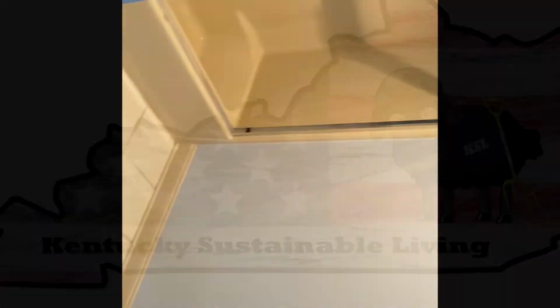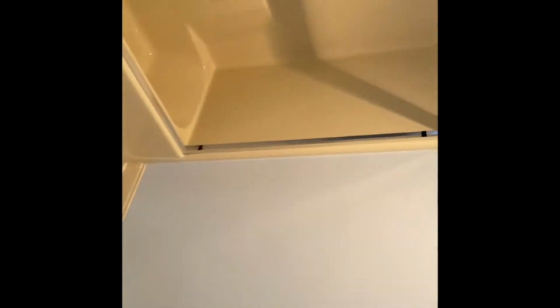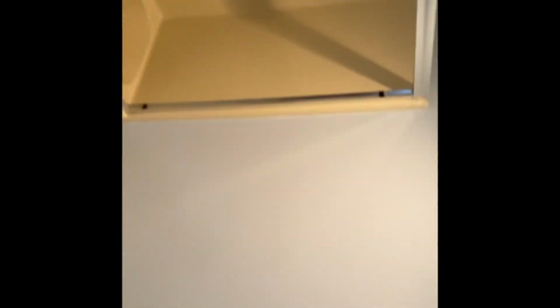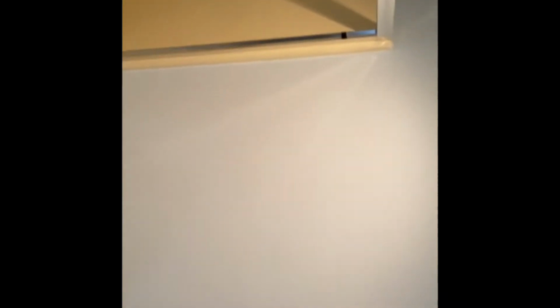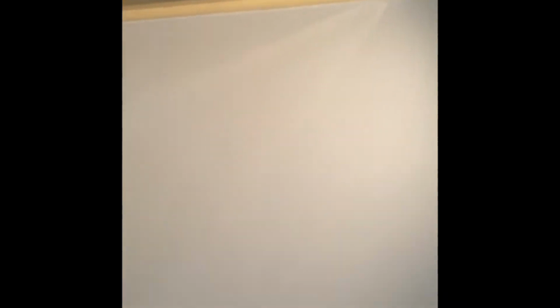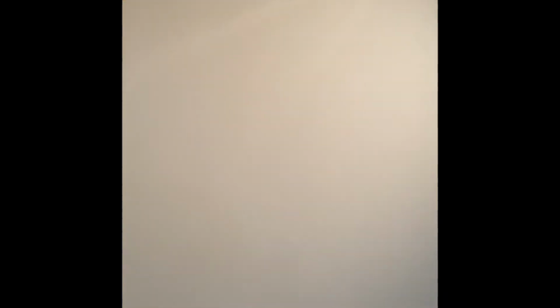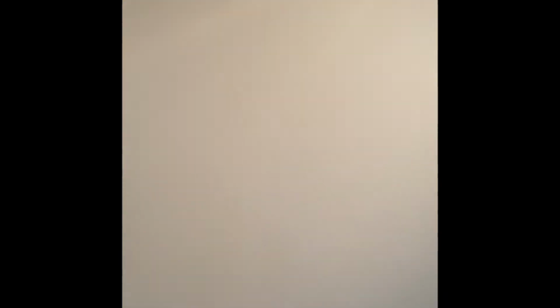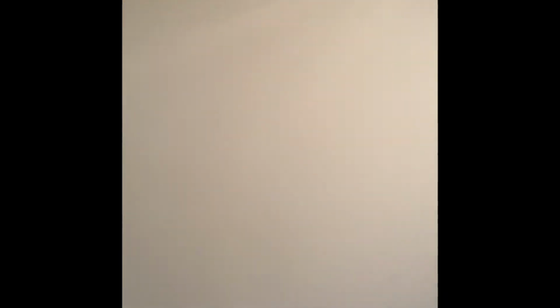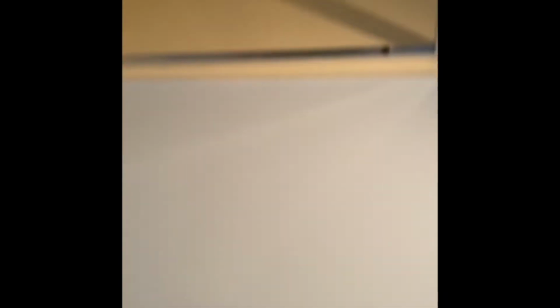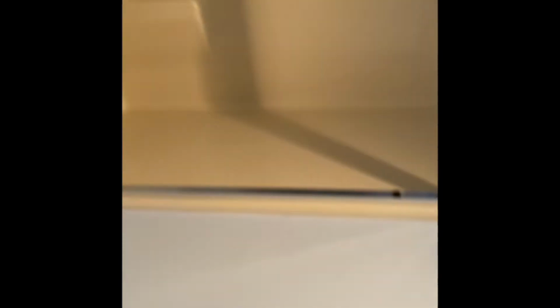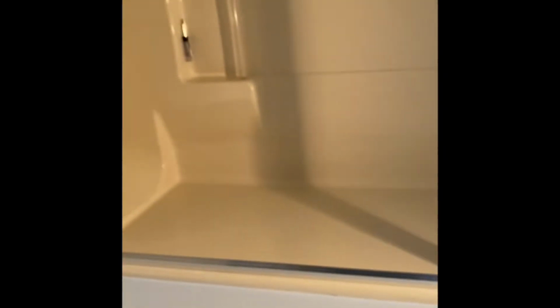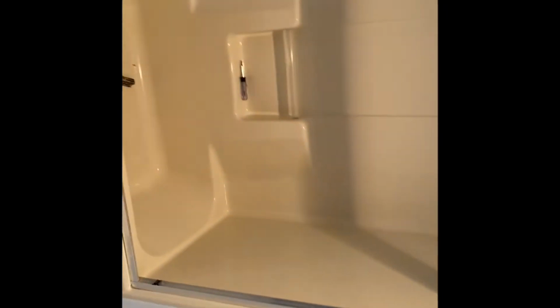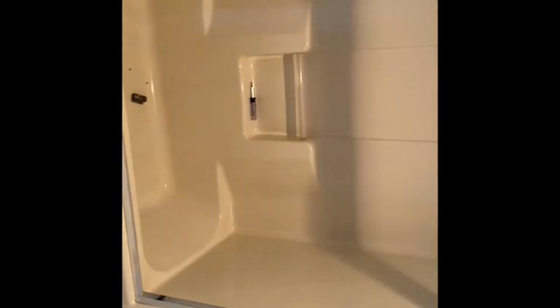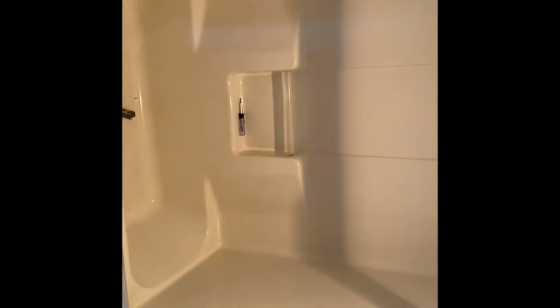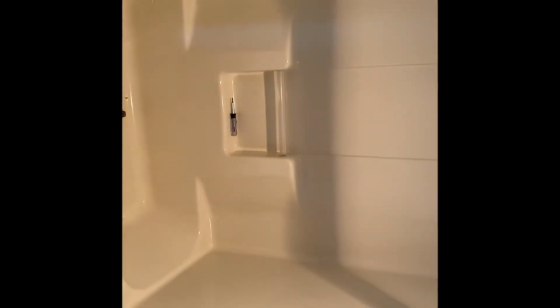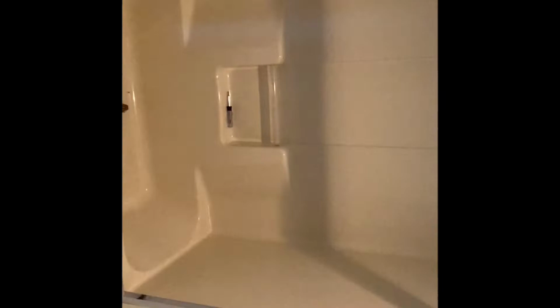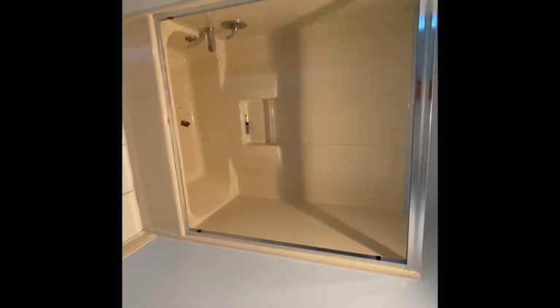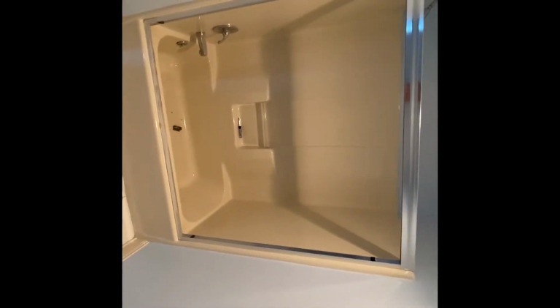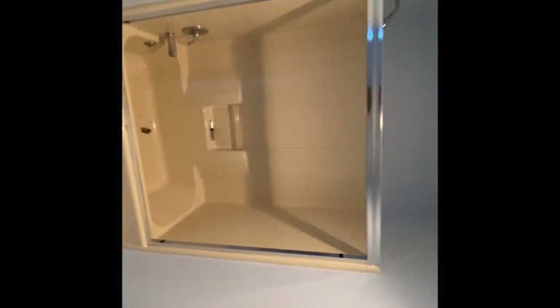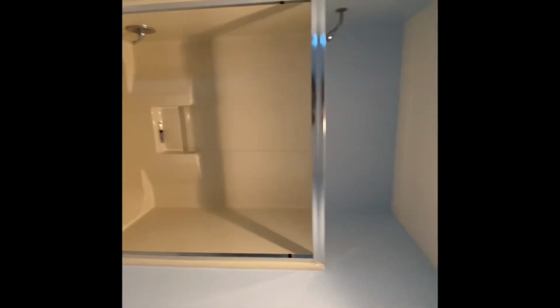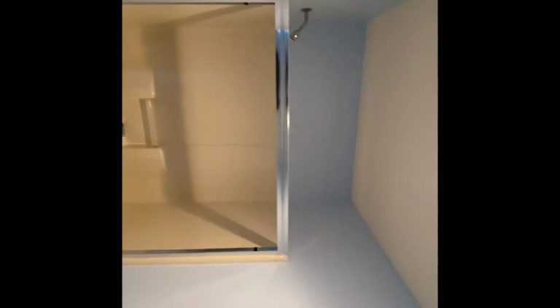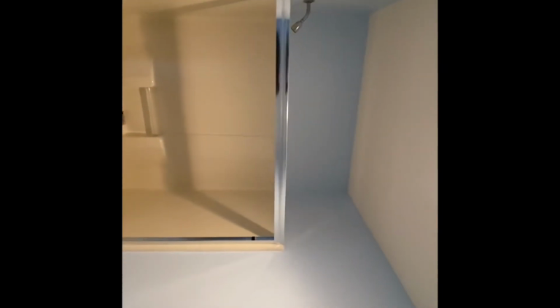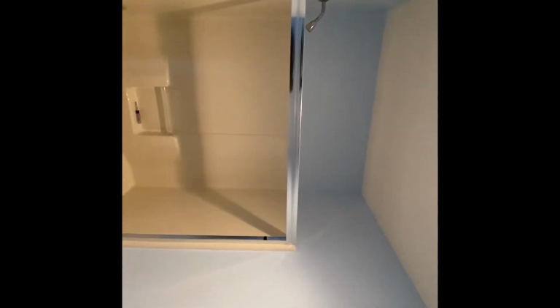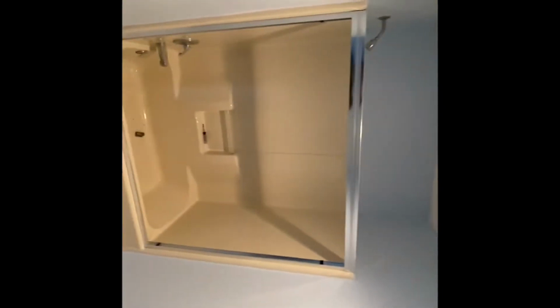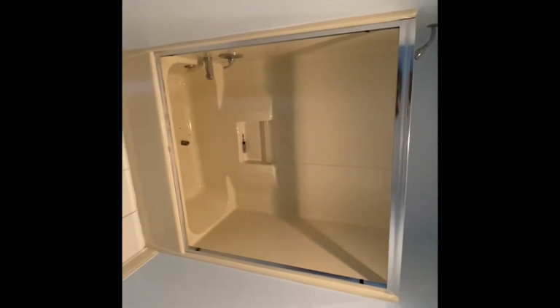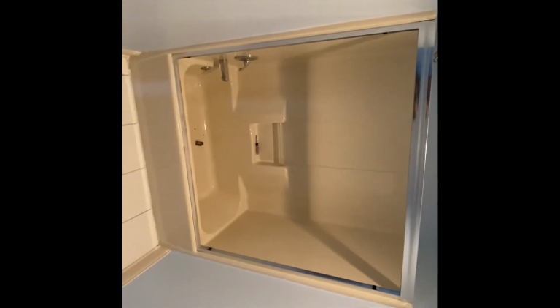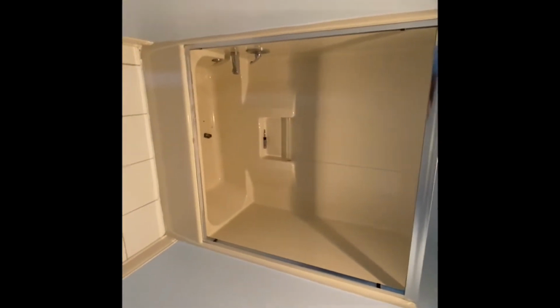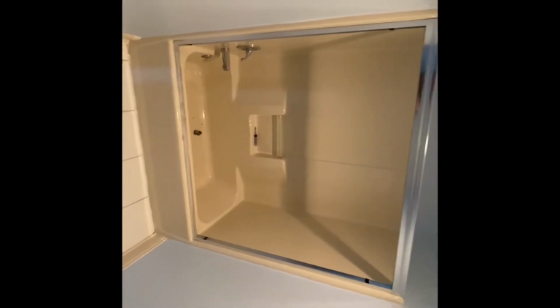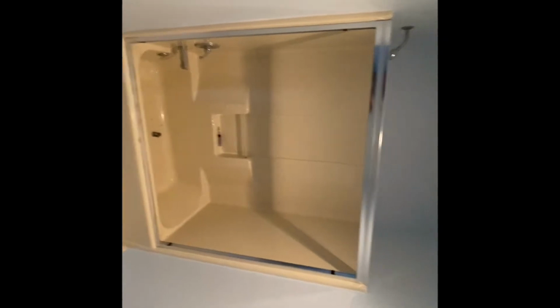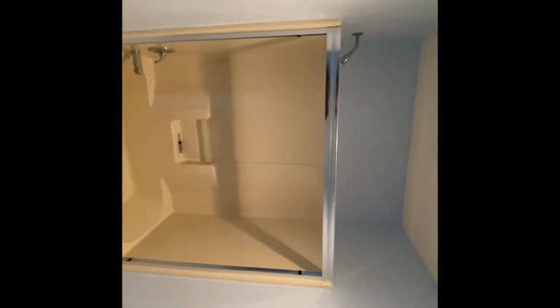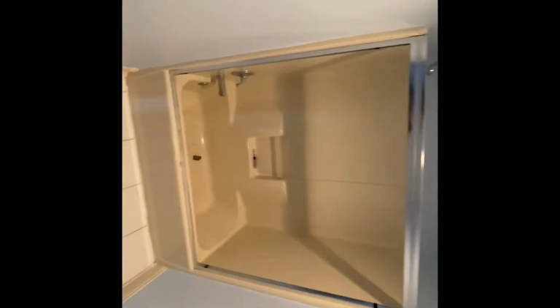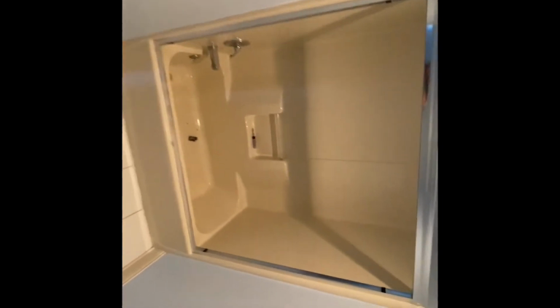Good morning, everybody. It's Jason with Kentucky Sustainable Living. We're starting on a bathroom remodel today, and I was going to do a quick little video of the before.